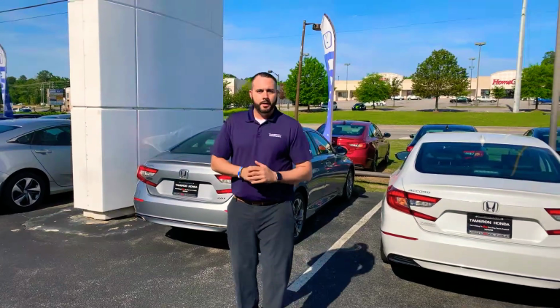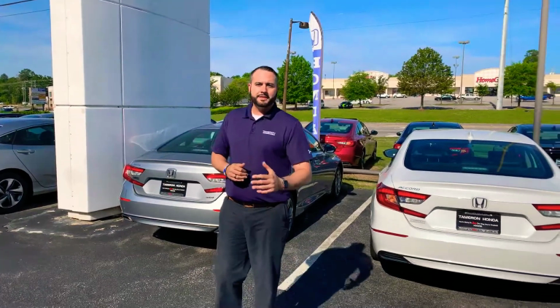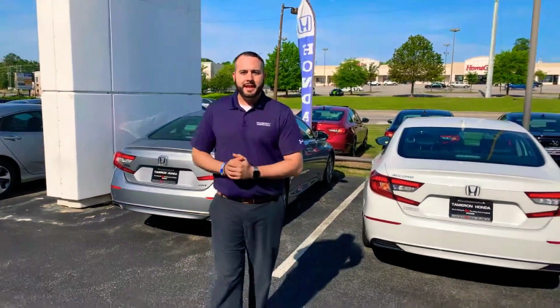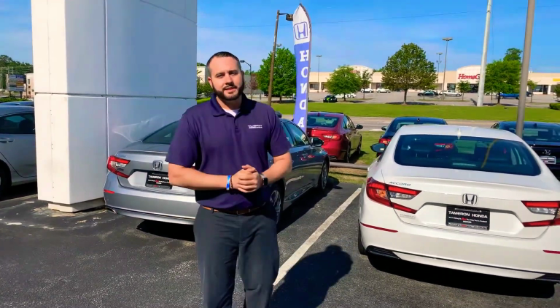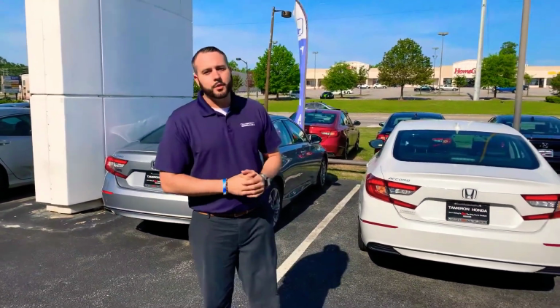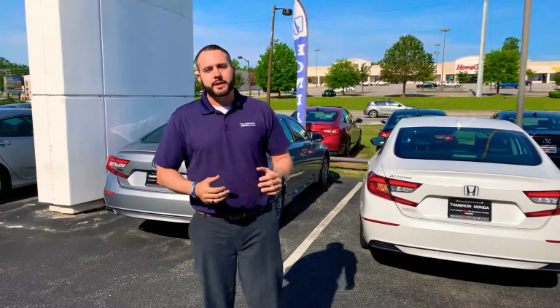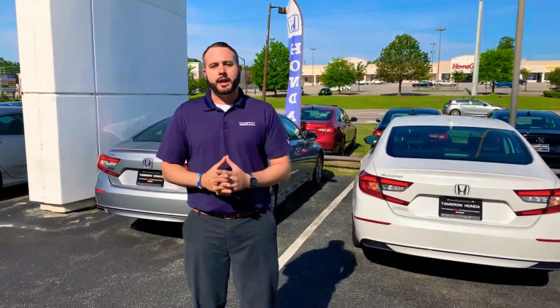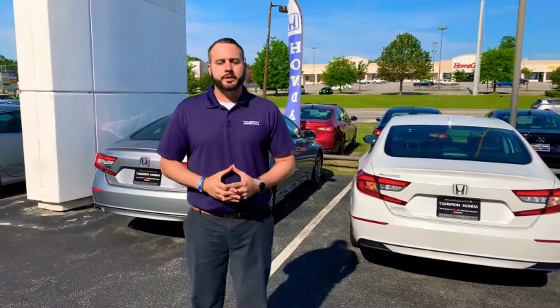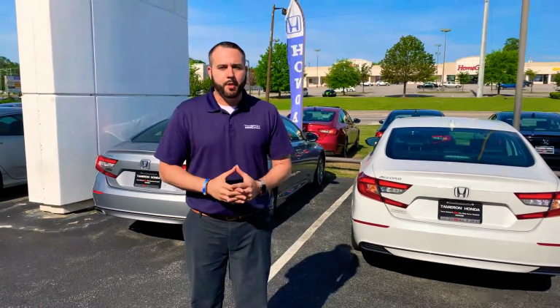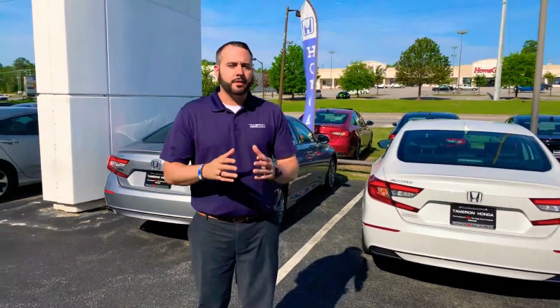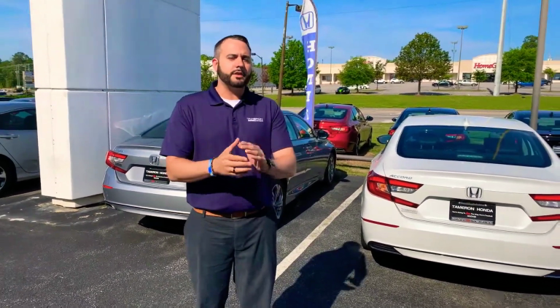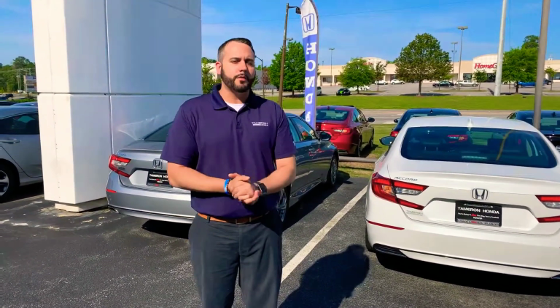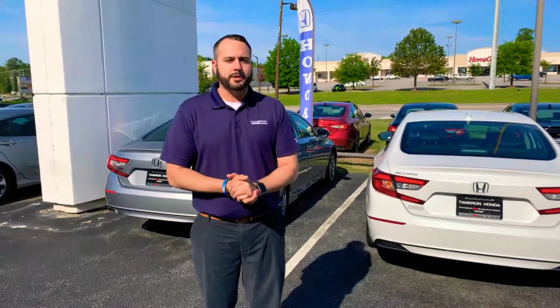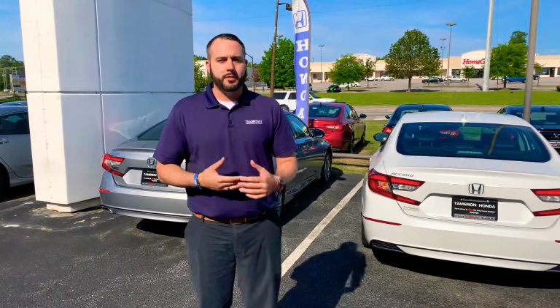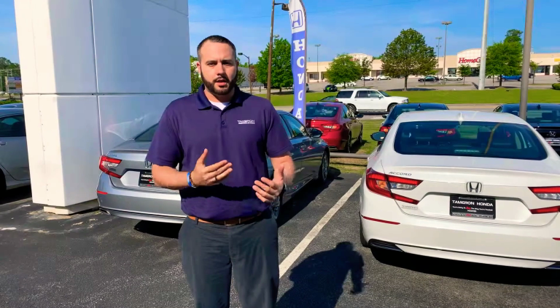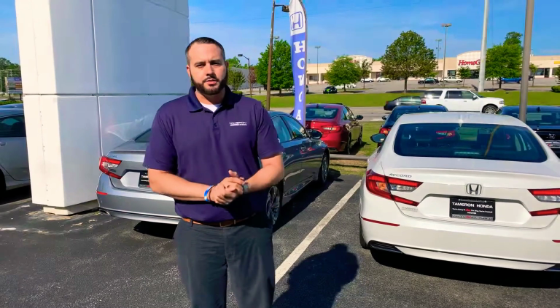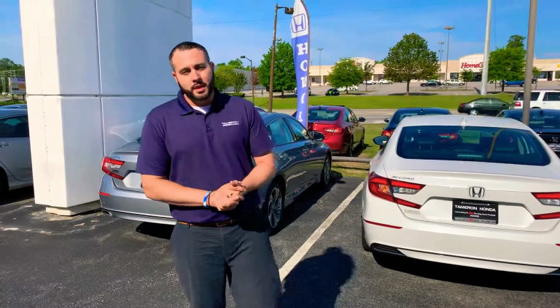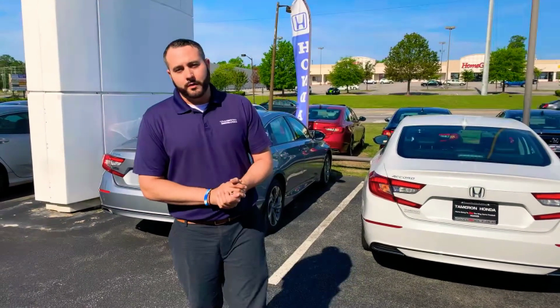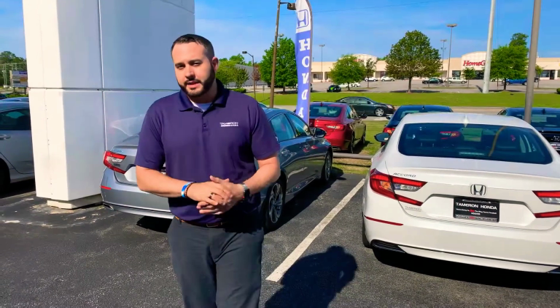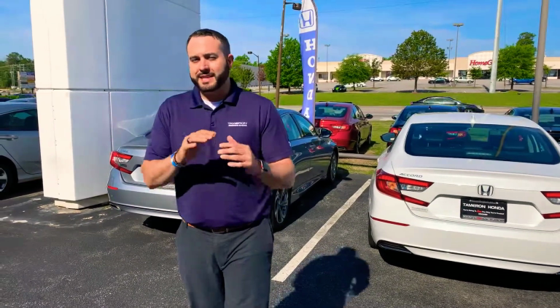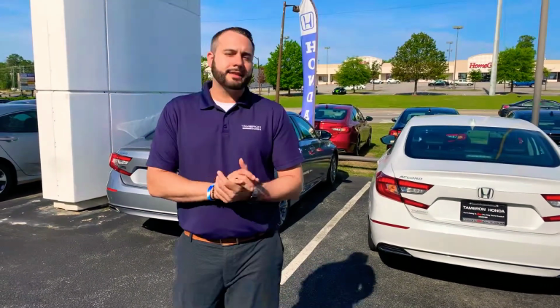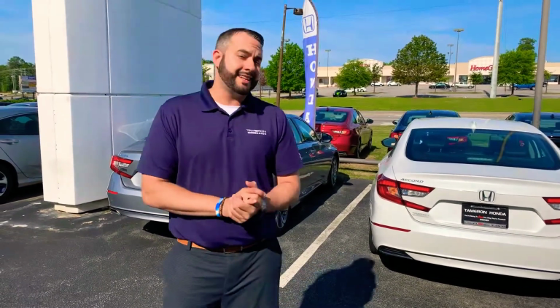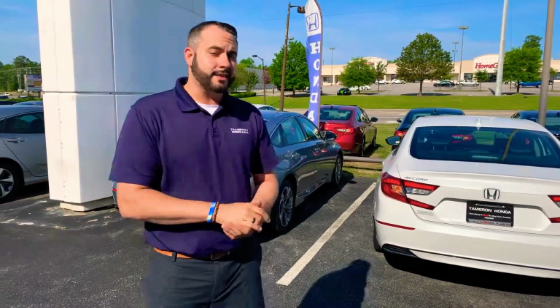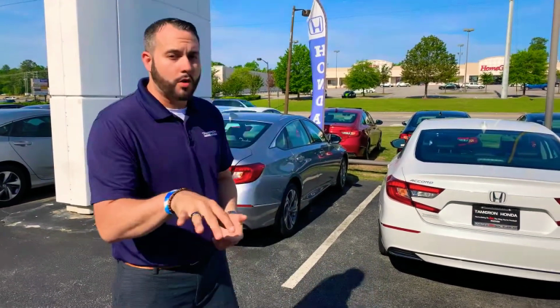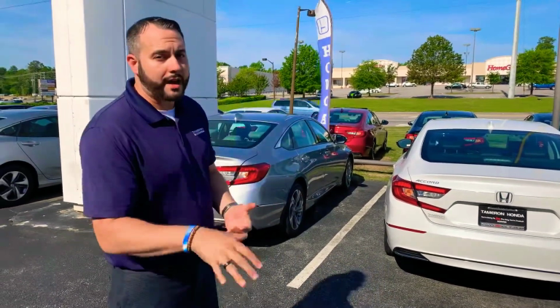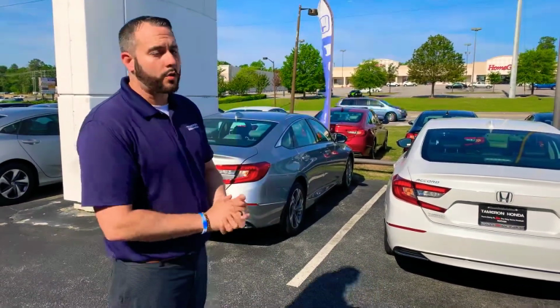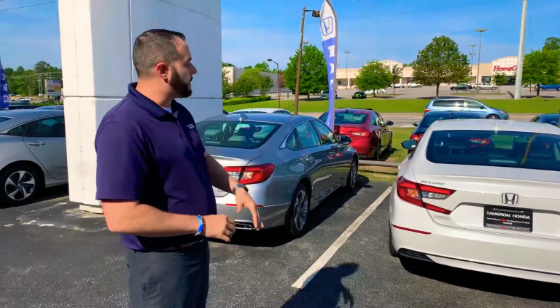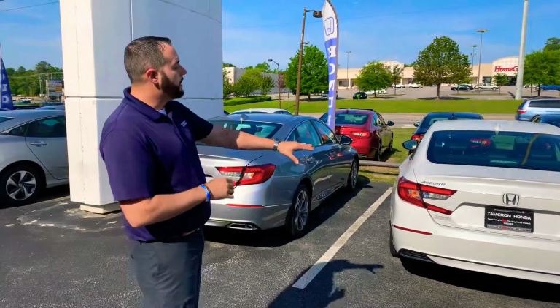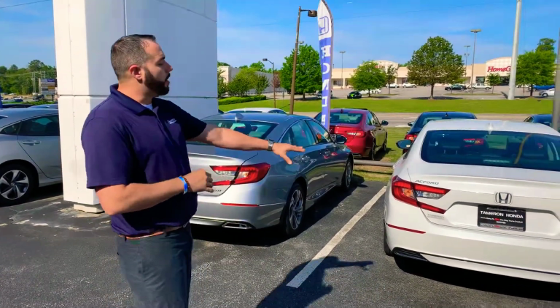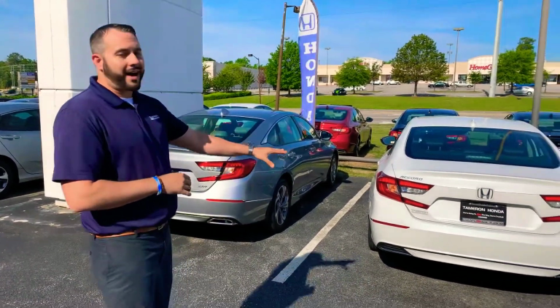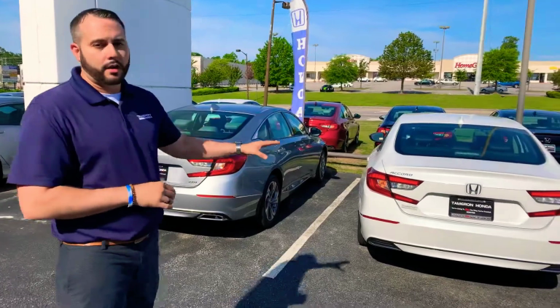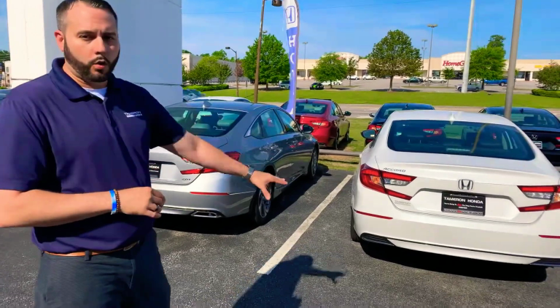Hey Mr. Day, Trent Tate here with Tamron Honda's internet department. Thank you so very much for your recent online interest. One of the hottest midsize sedans on the road right now in North America, the all-new Honda Accord.